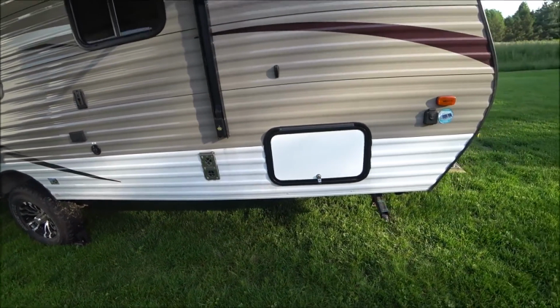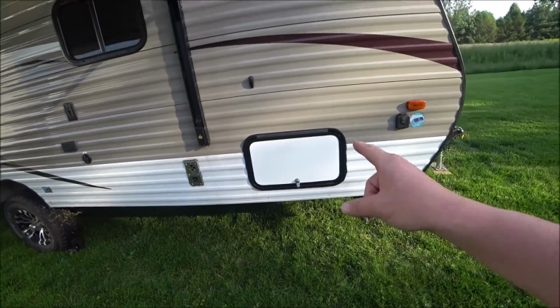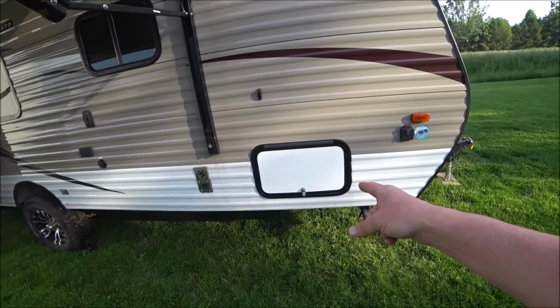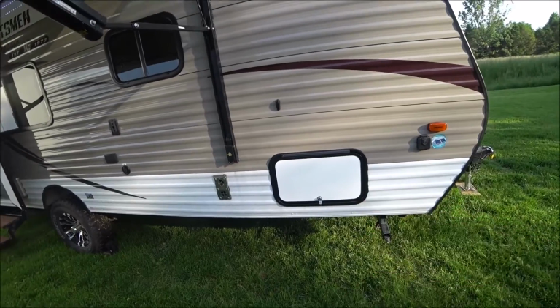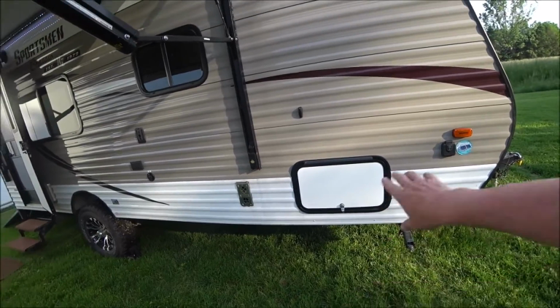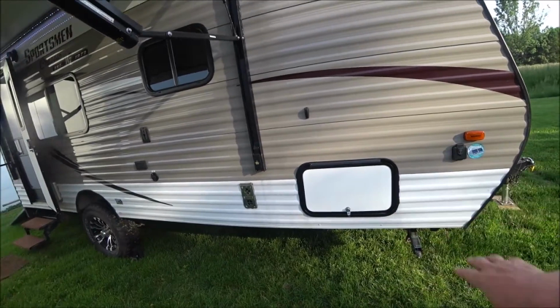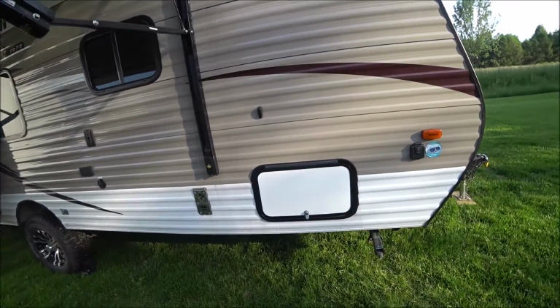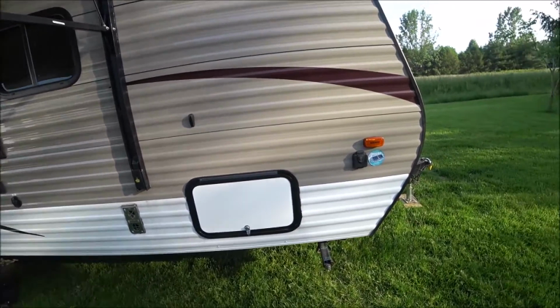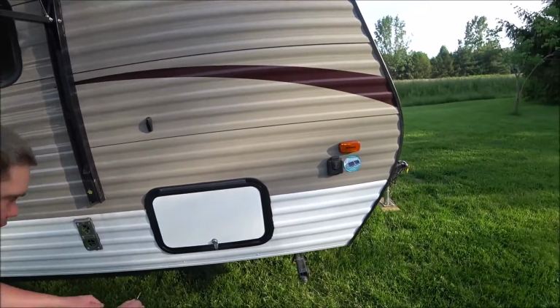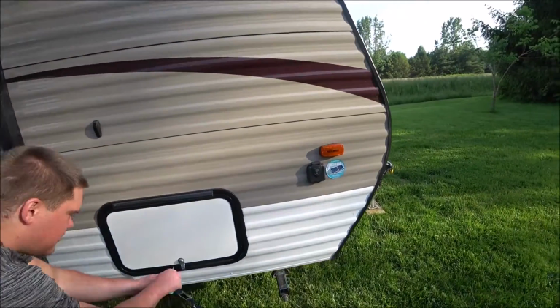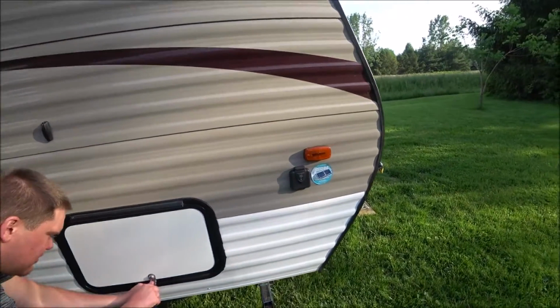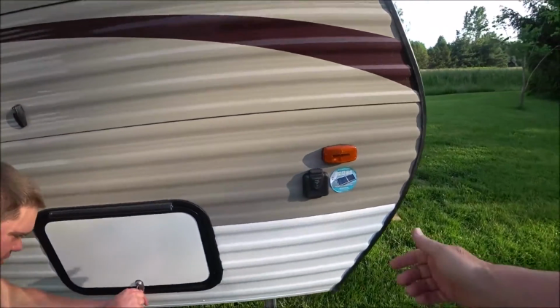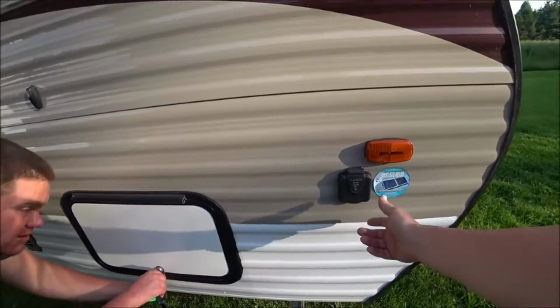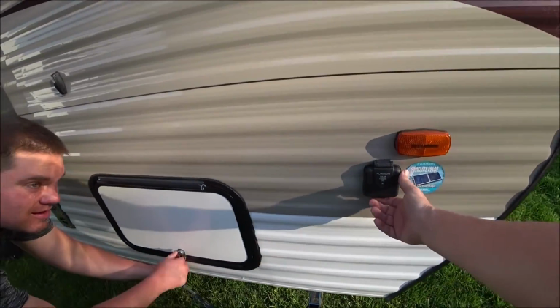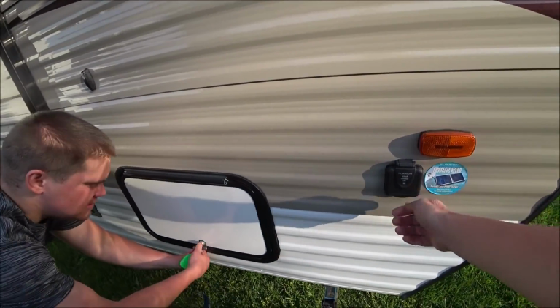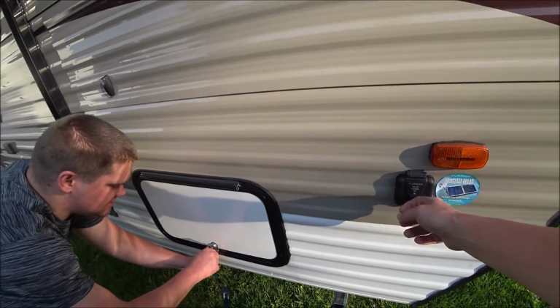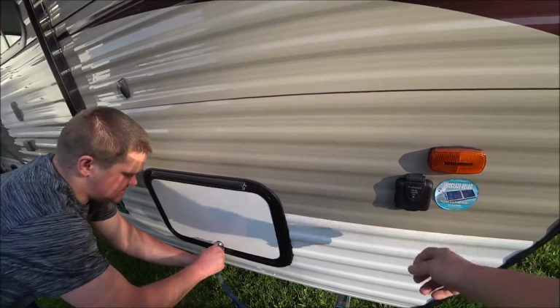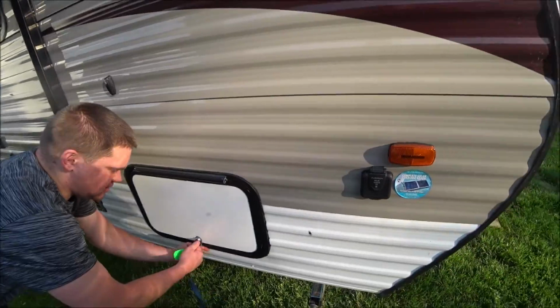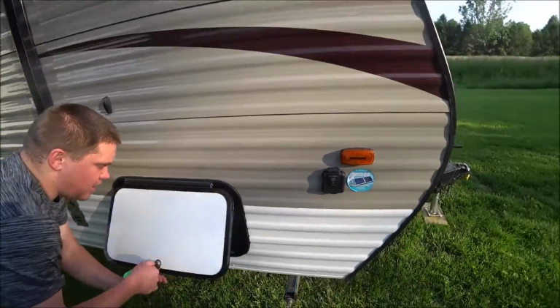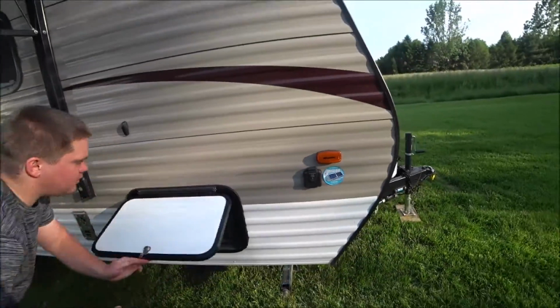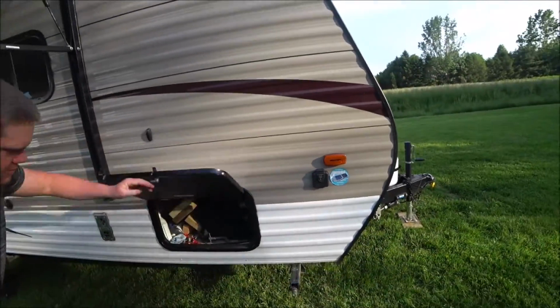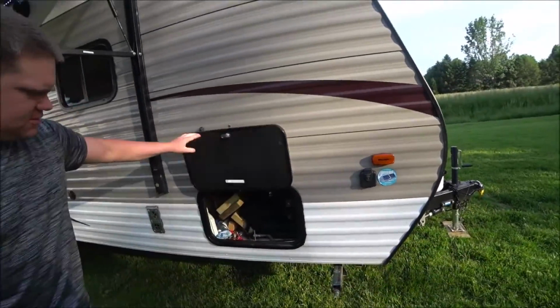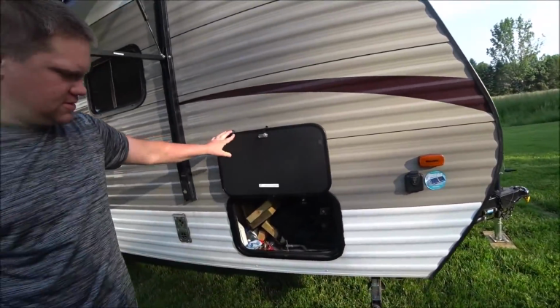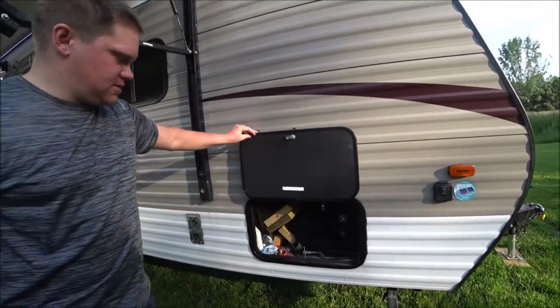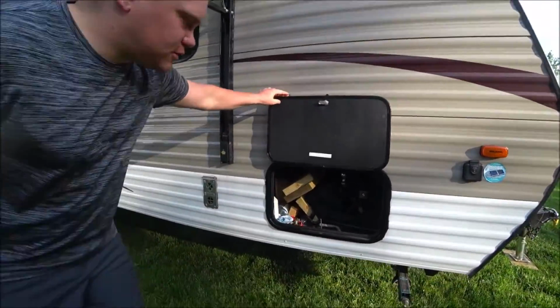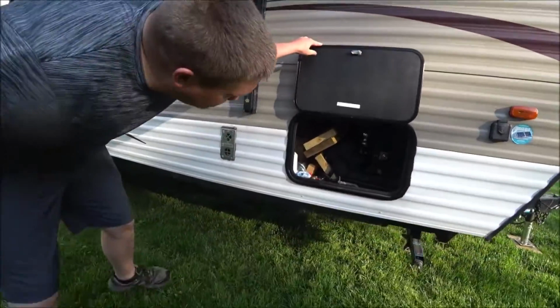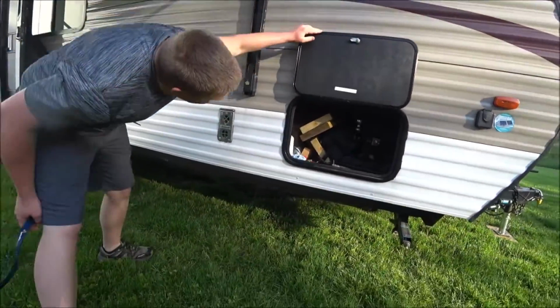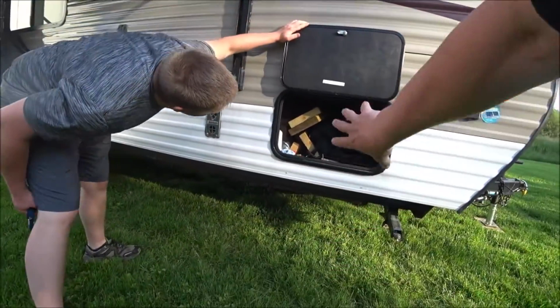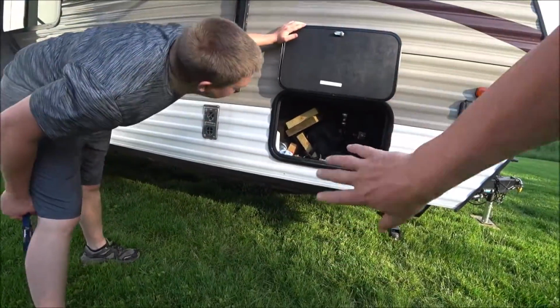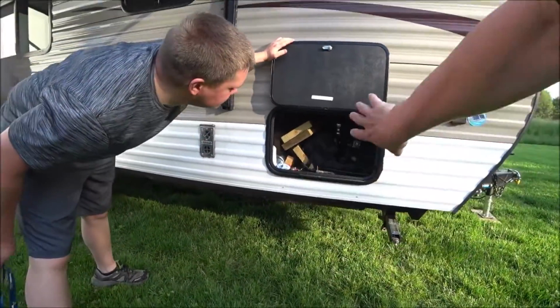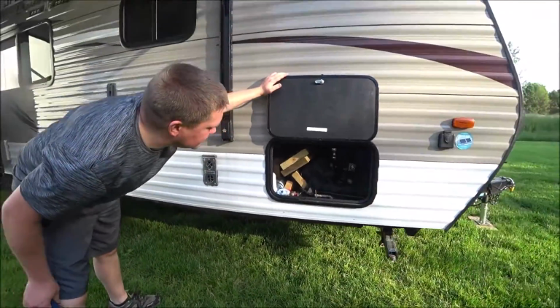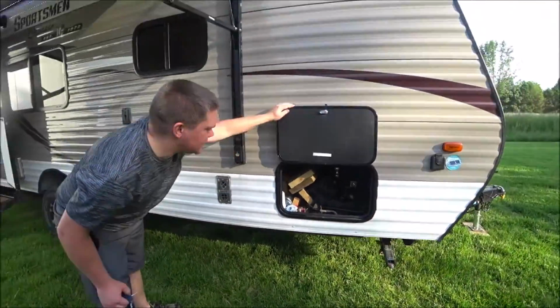There's a pass-through storage that goes all the way through. There's also the Furion solar charge controller — no solar panels currently installed, but it's packed up and the storage does go all the way through.